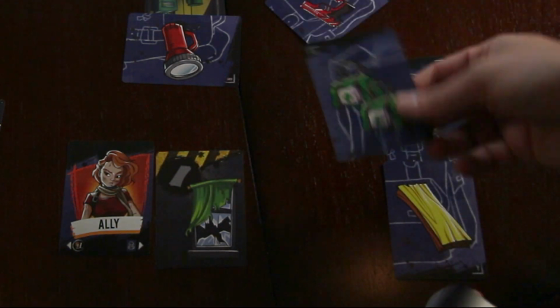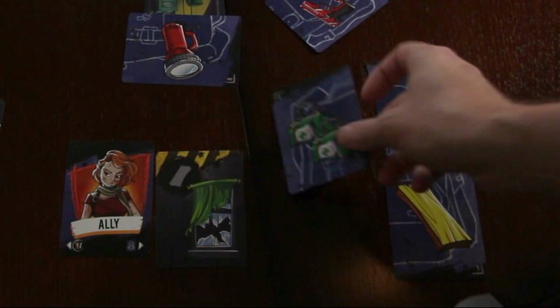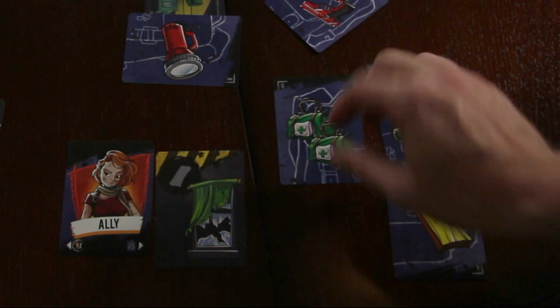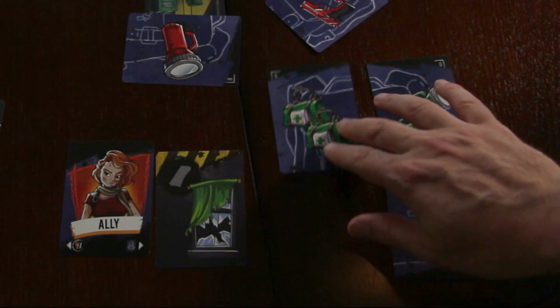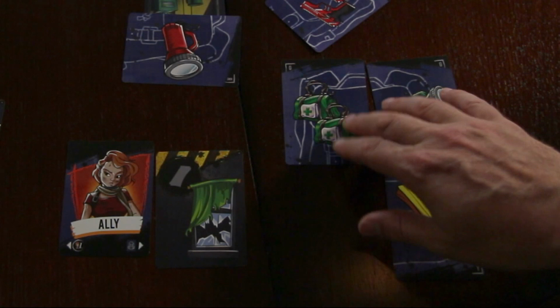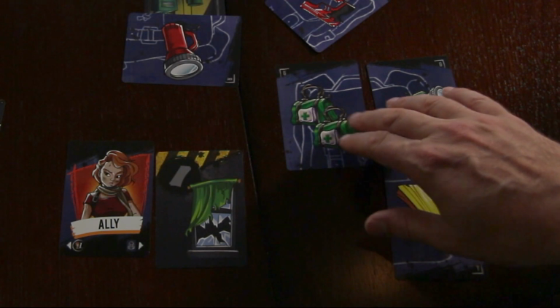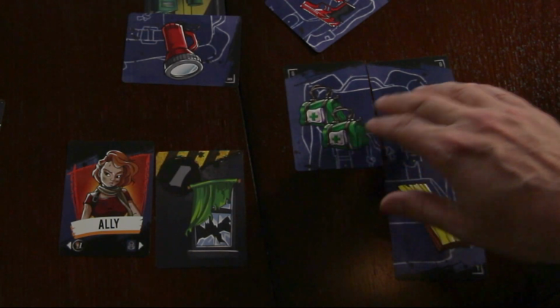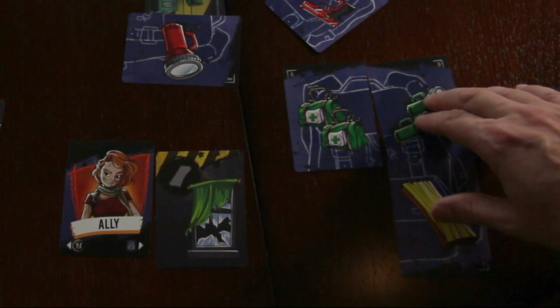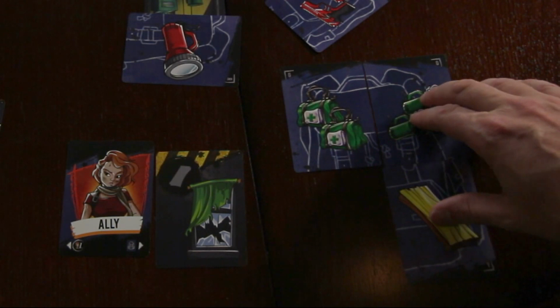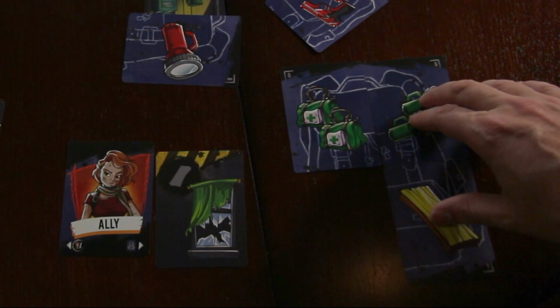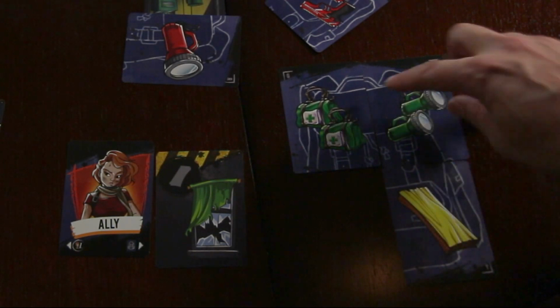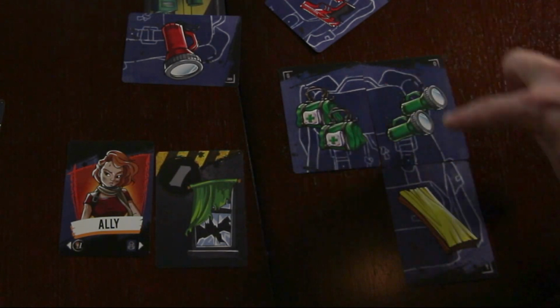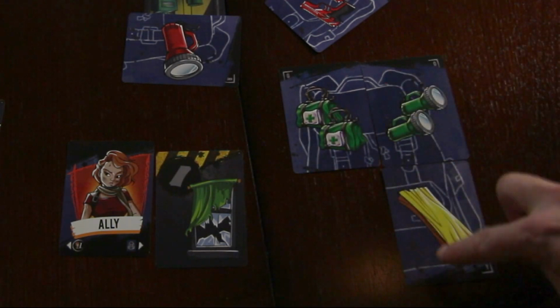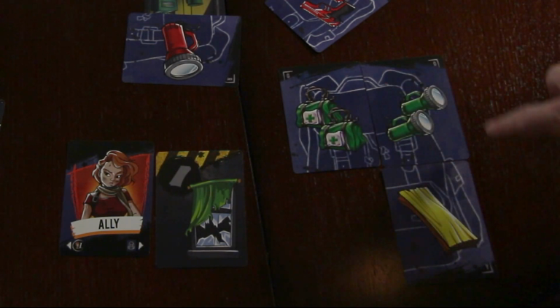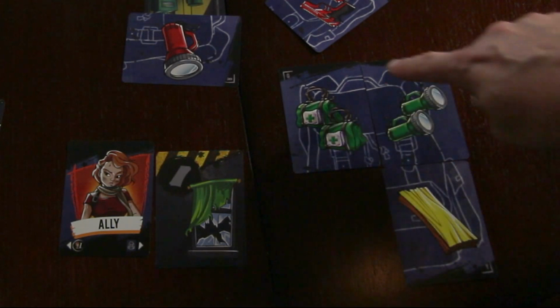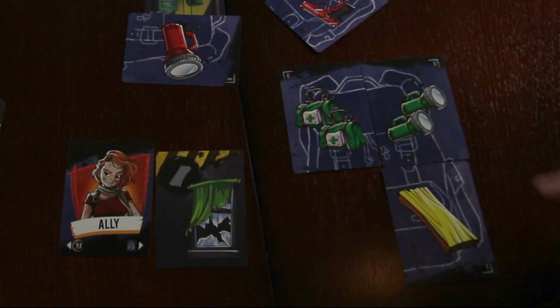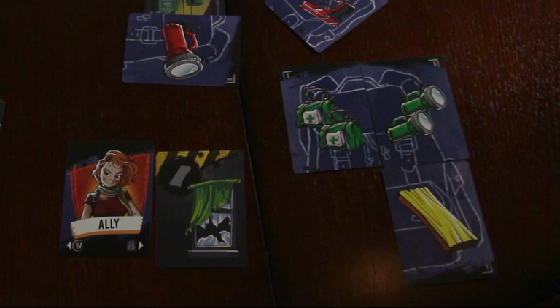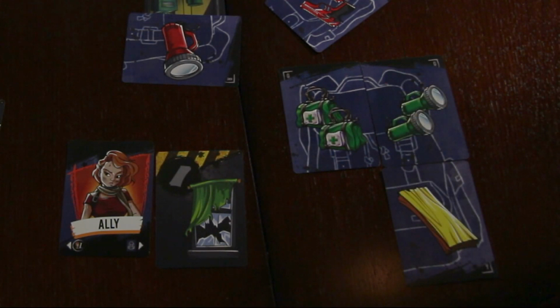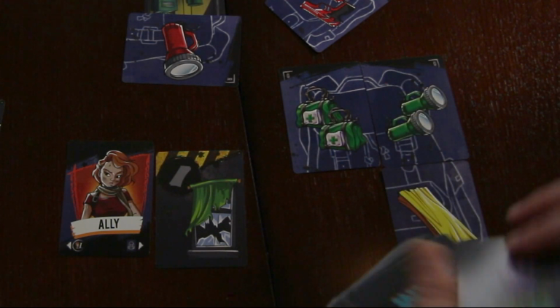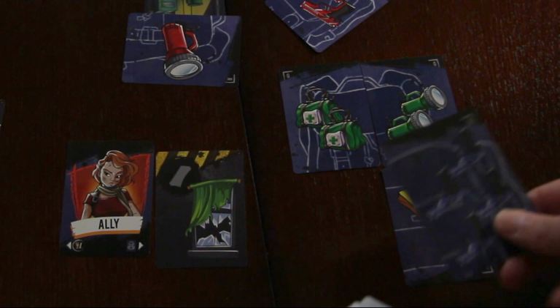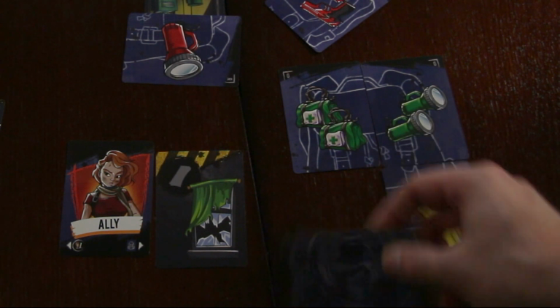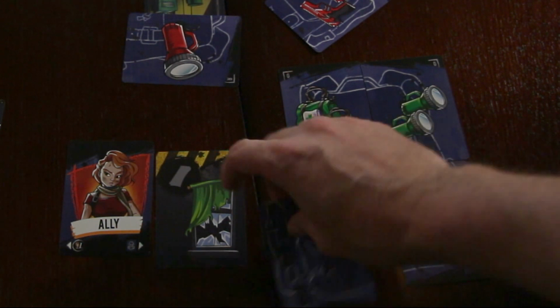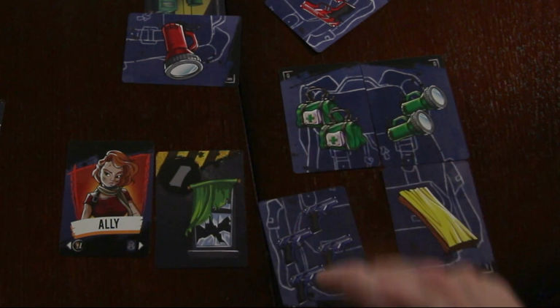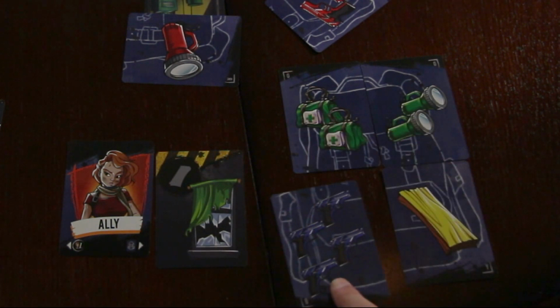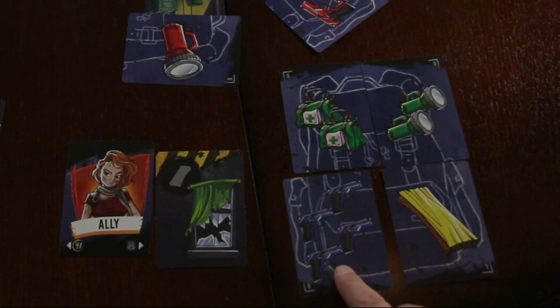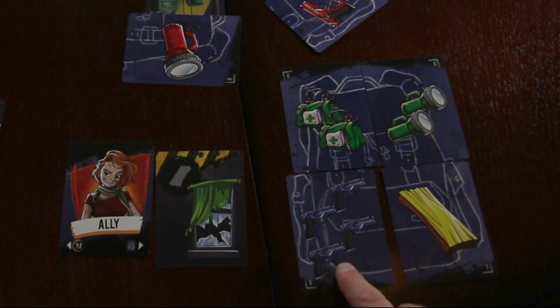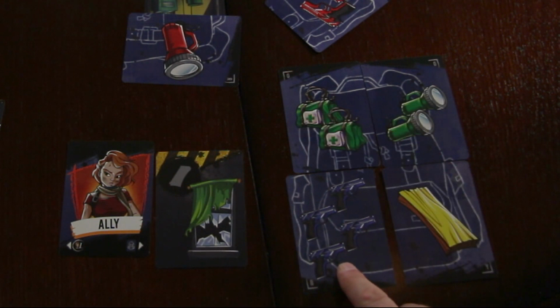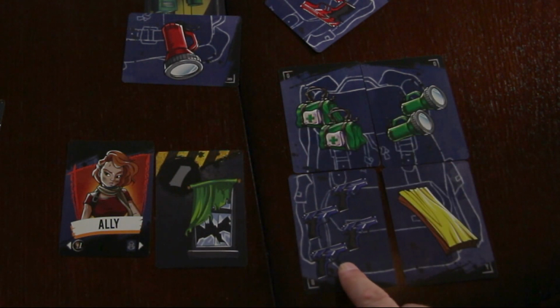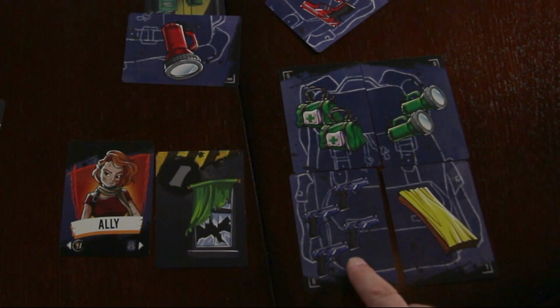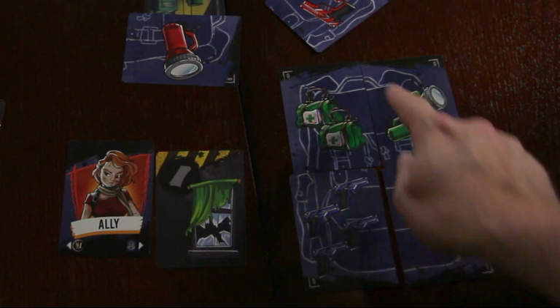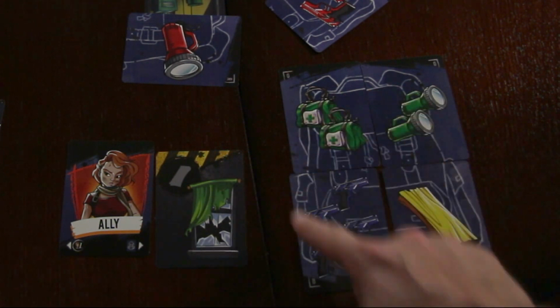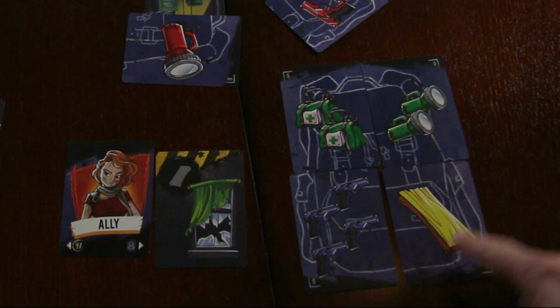When you place the supply cards, you'll notice that the backgrounds form a picture of a backpack. If you get all four of the different items, it will form one complete backpack.